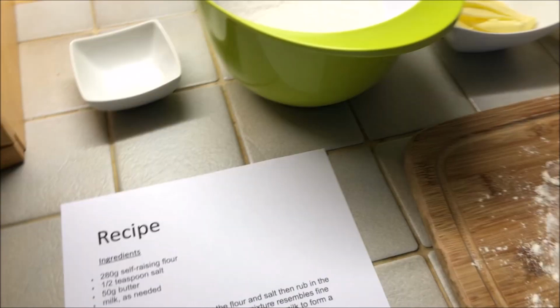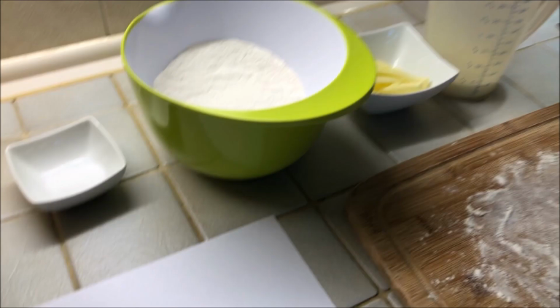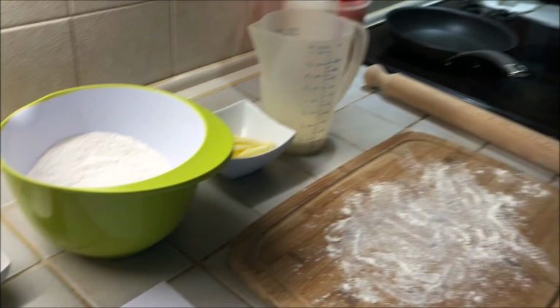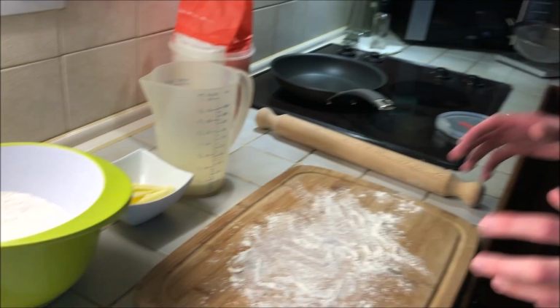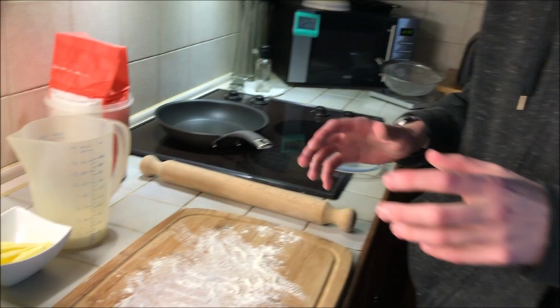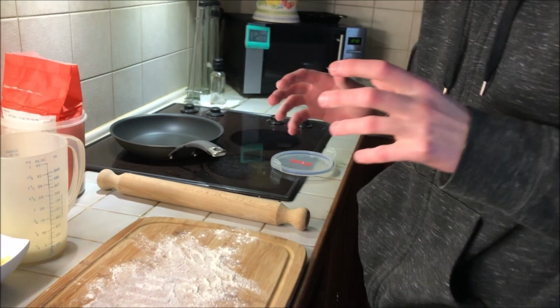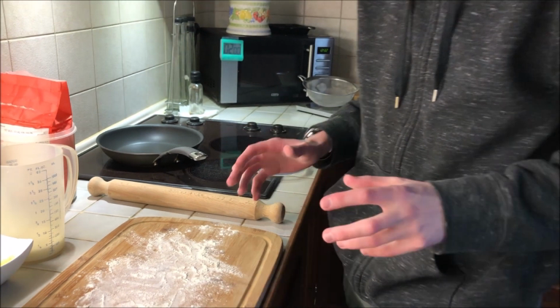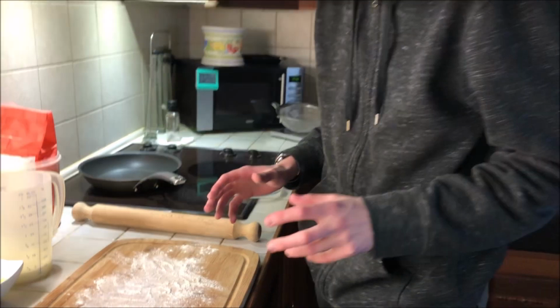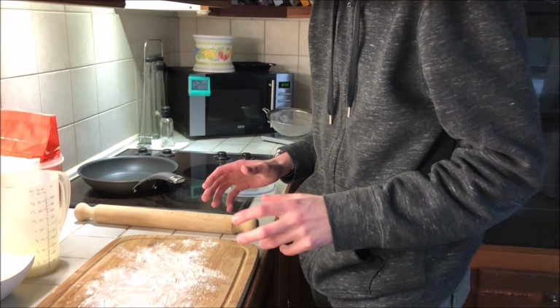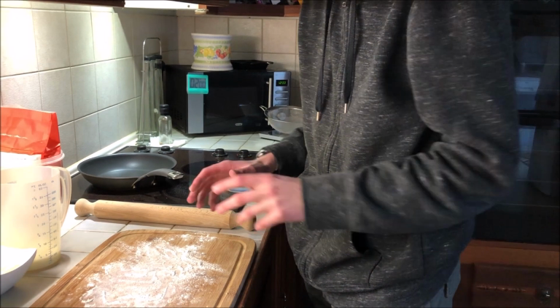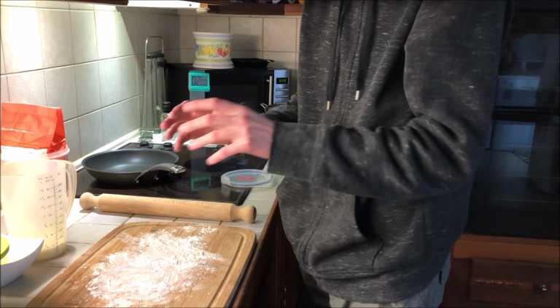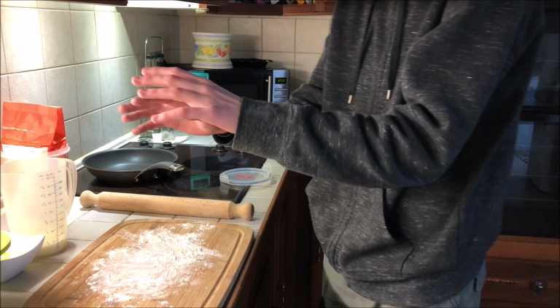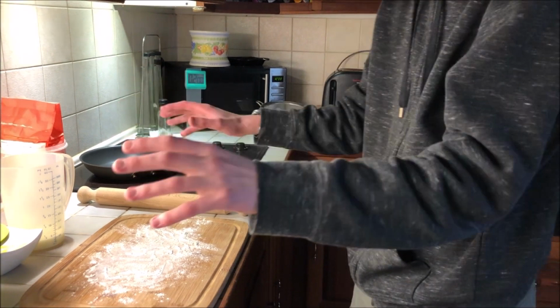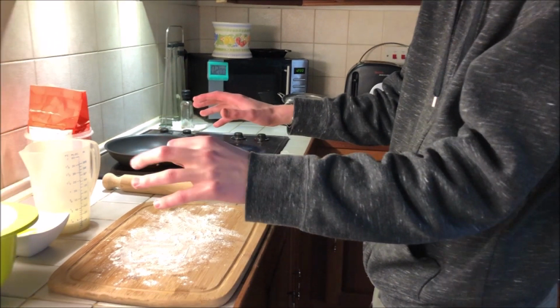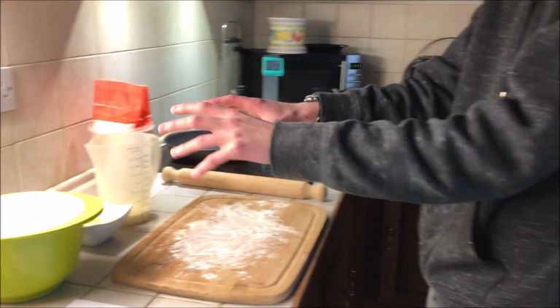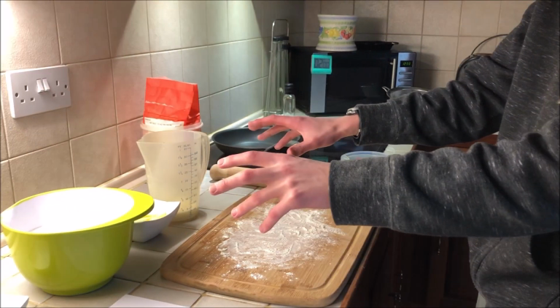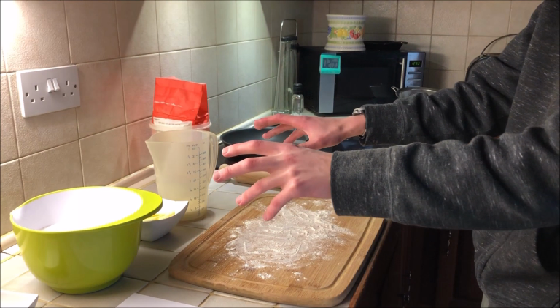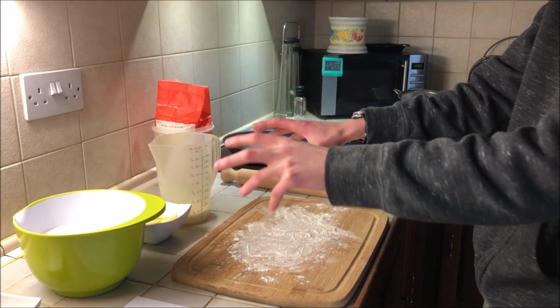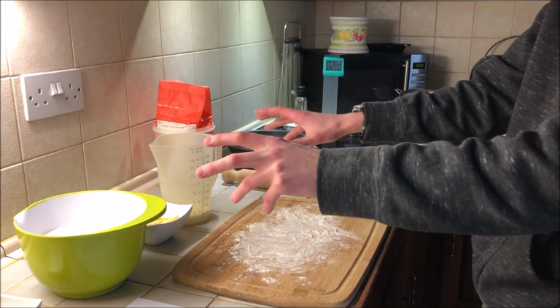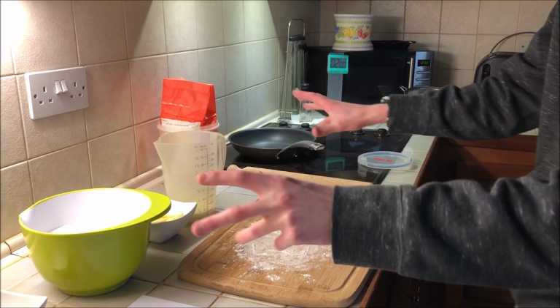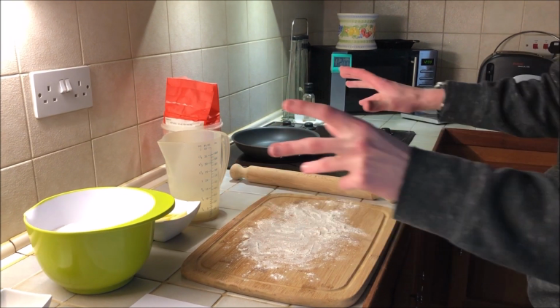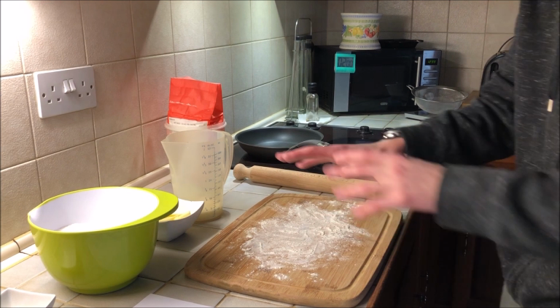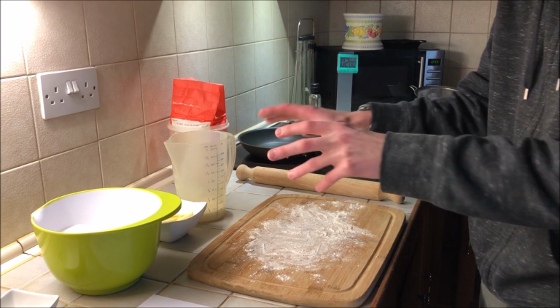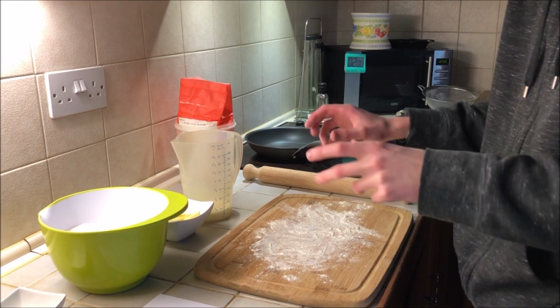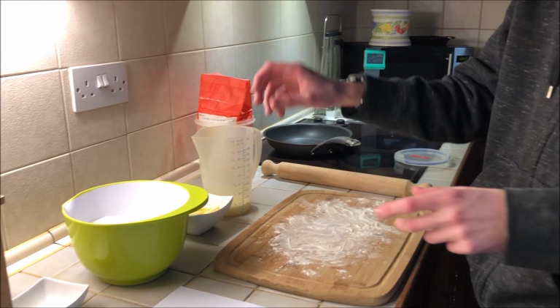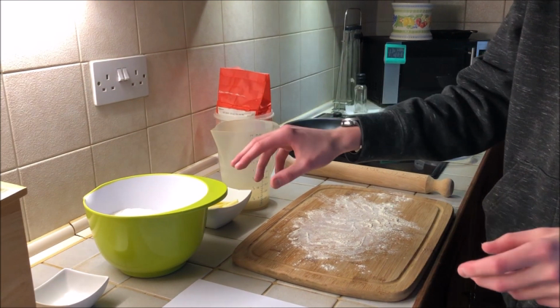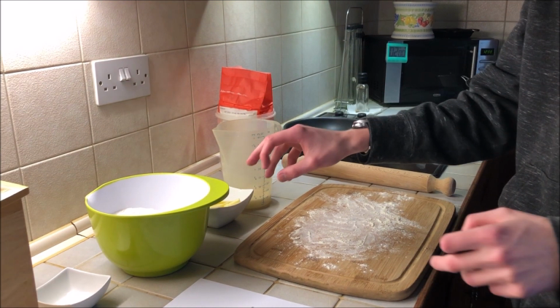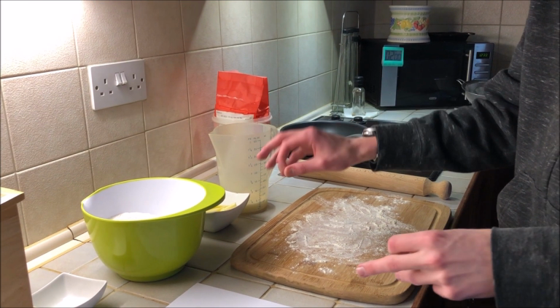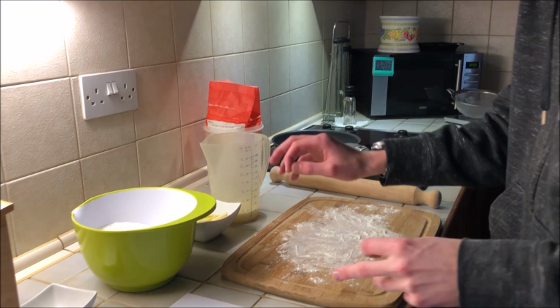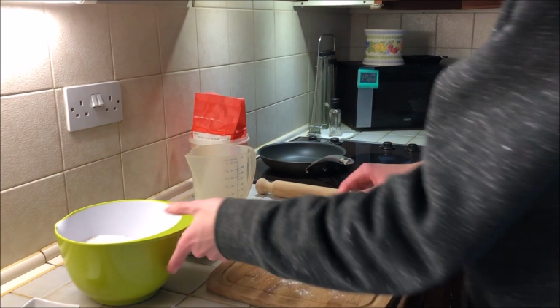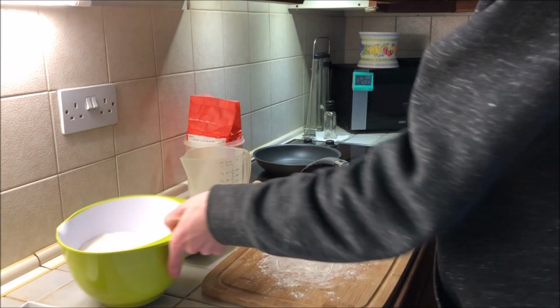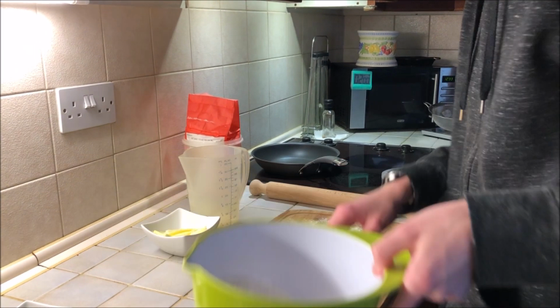Today we're making griddle scones. I've already sorted all the ingredients out into measuring containers and sieved the flour, so we're ready to start with the bowl.